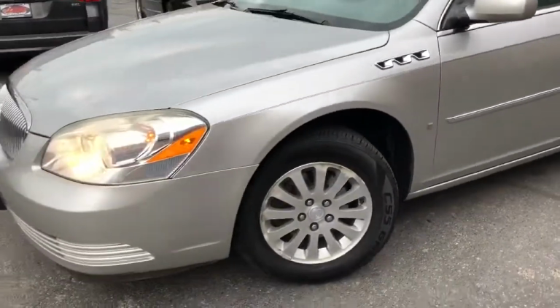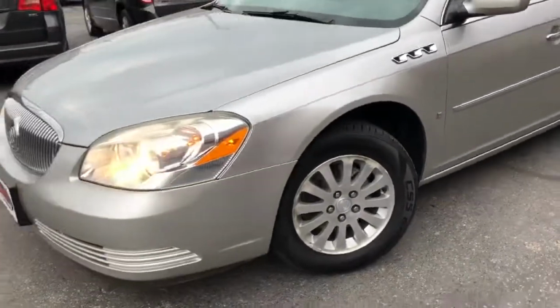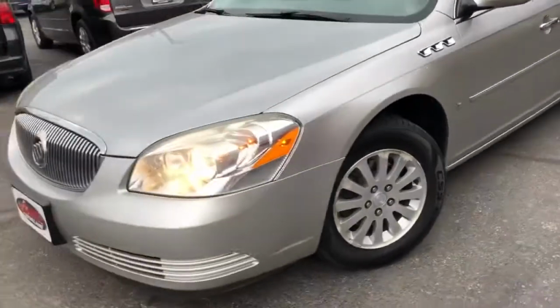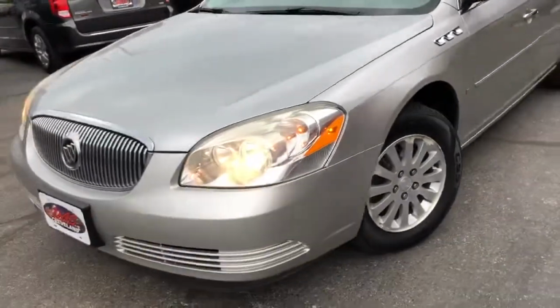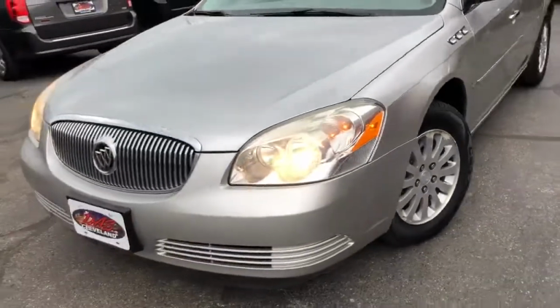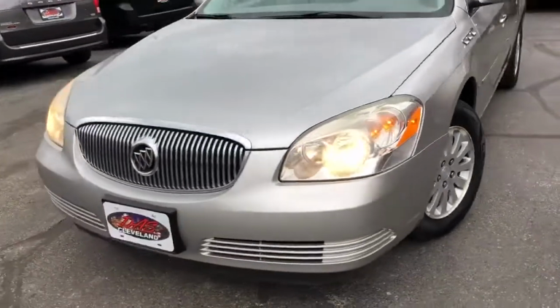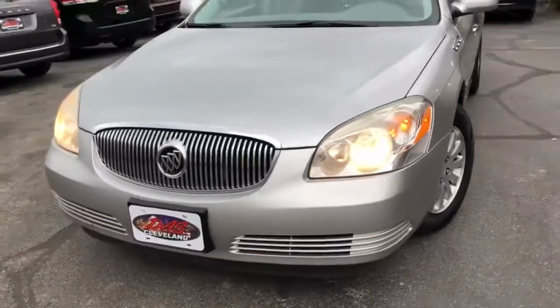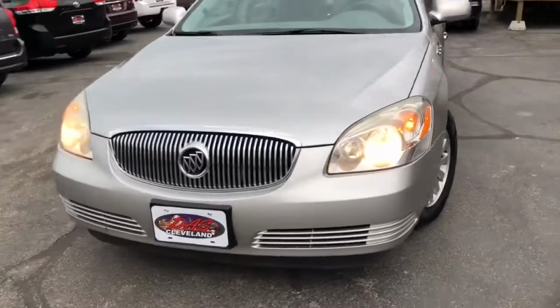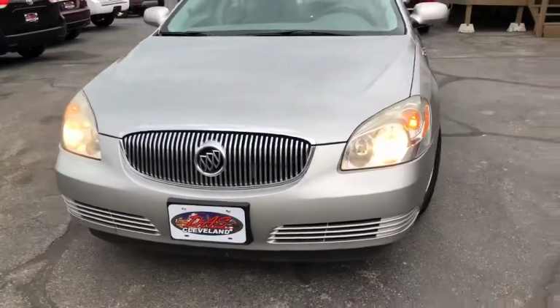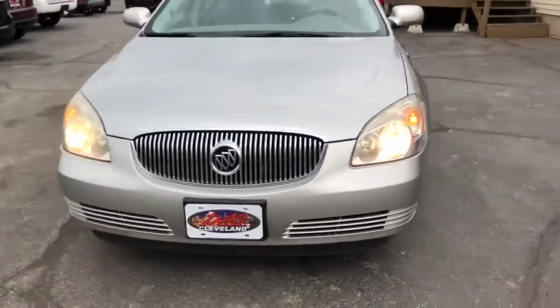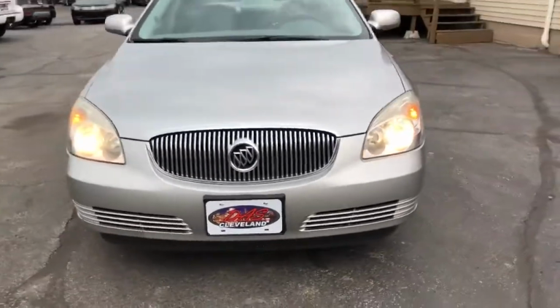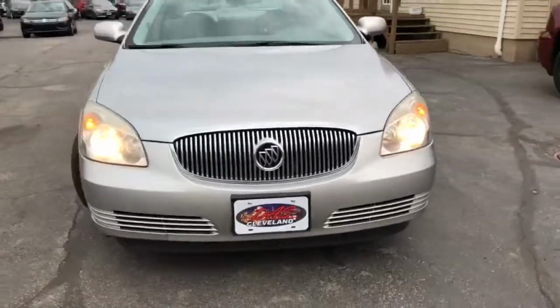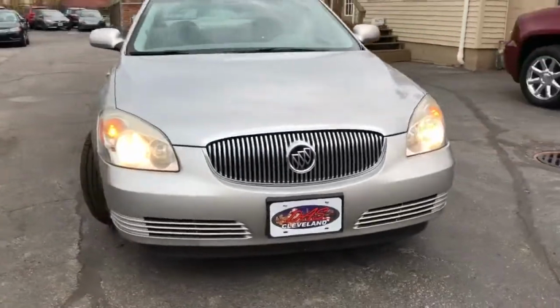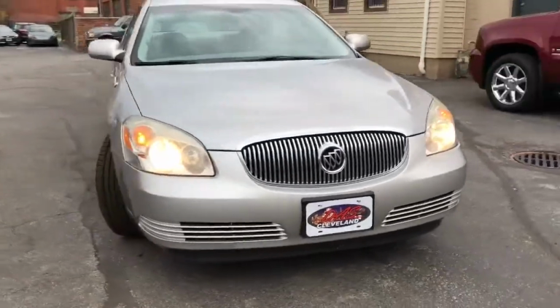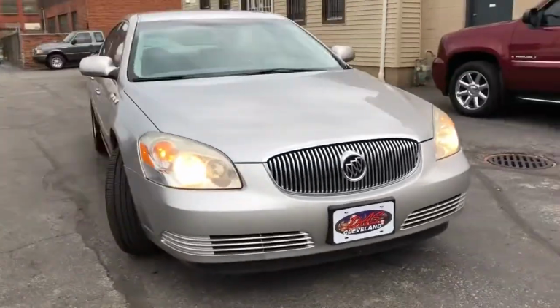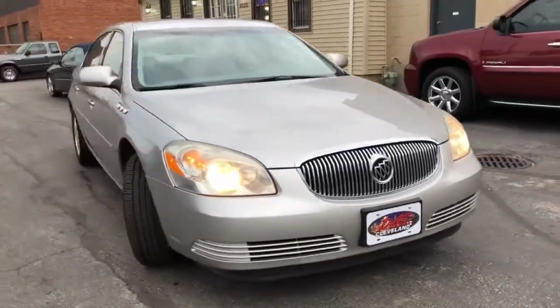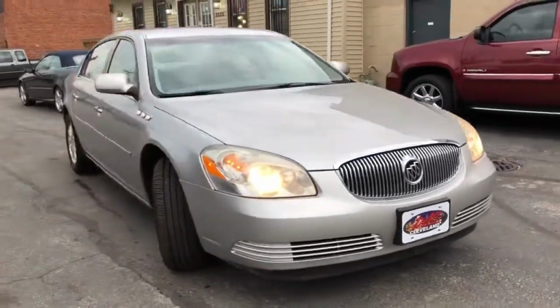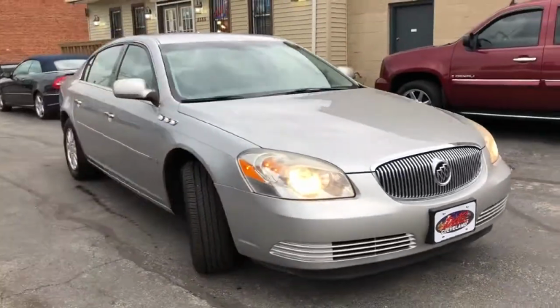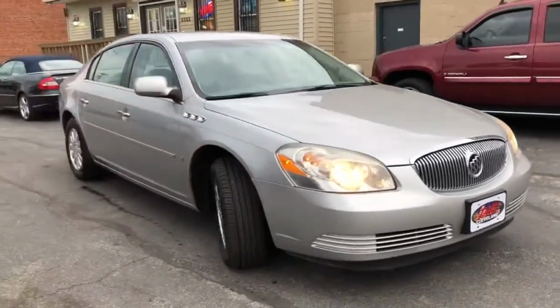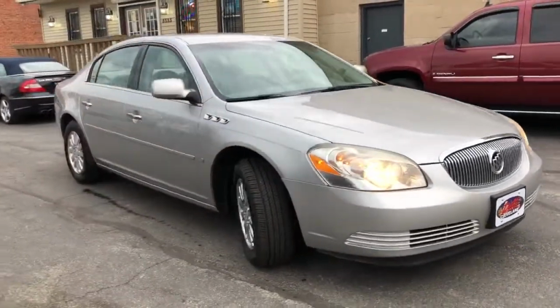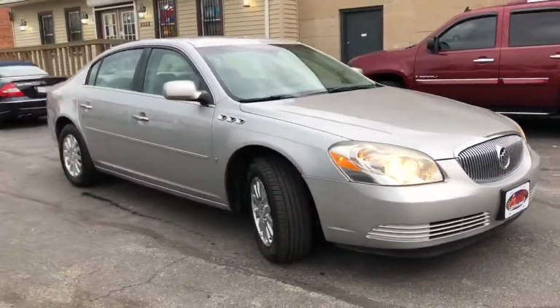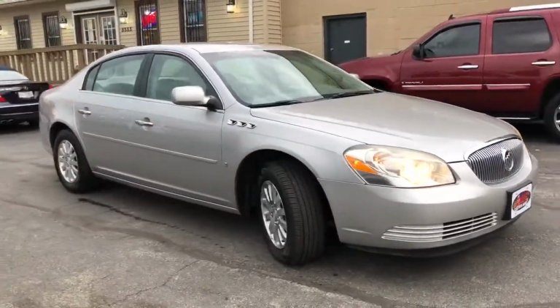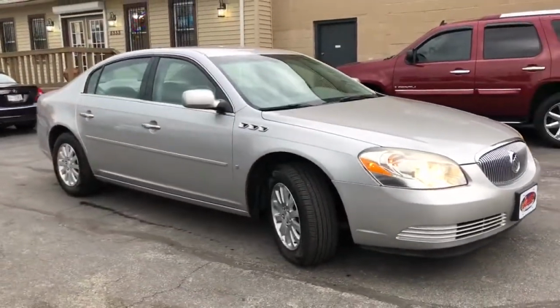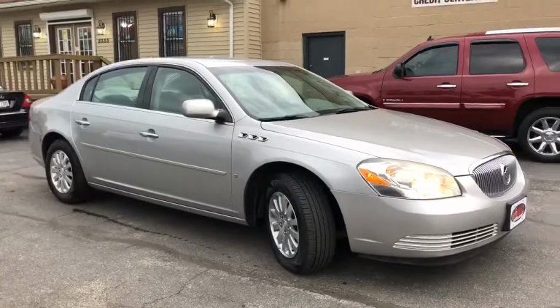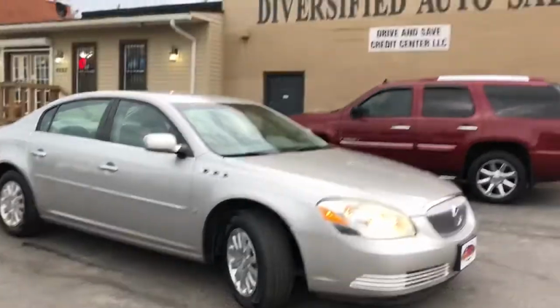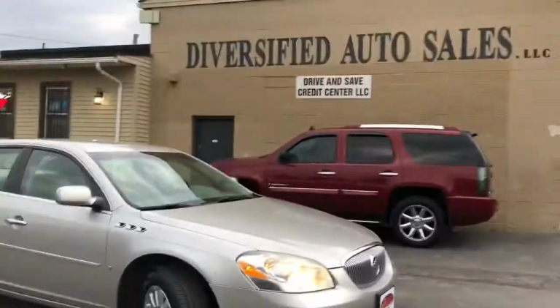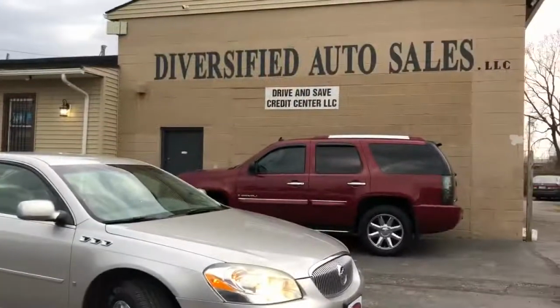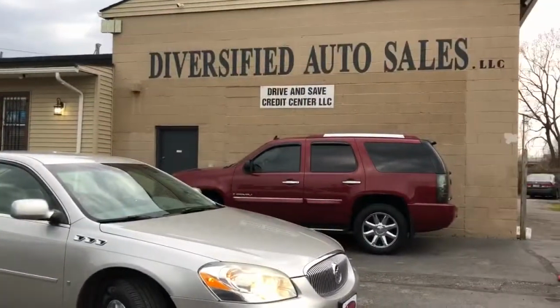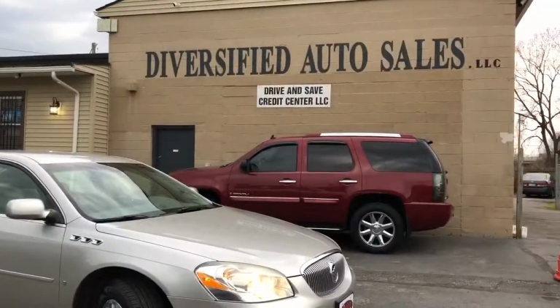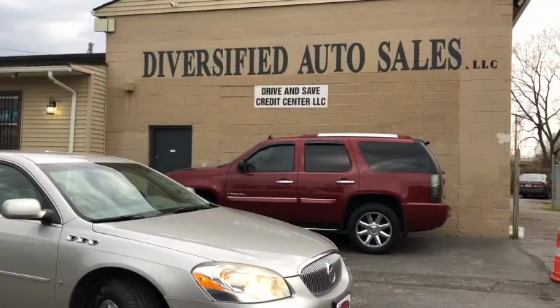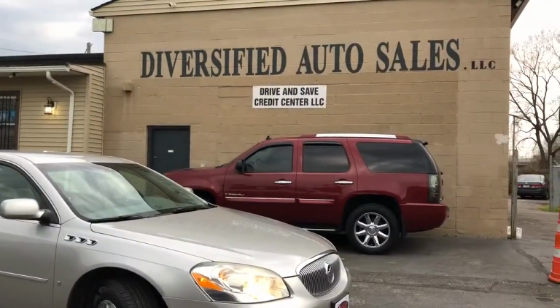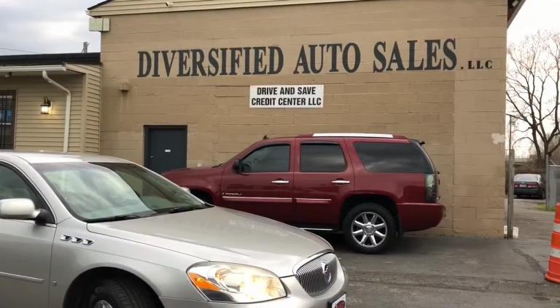Starting down payment on this Lucerne with no rust — let's try $495. That's correct, $495. It's the budget special of the week, and it's here at DasCleveland.com. Don't hesitate!